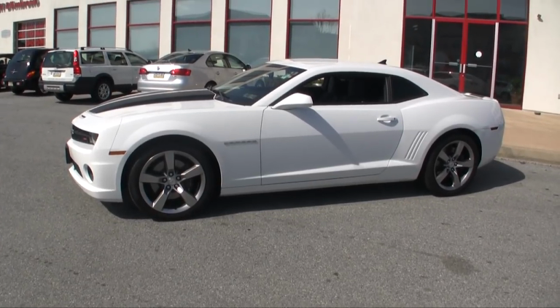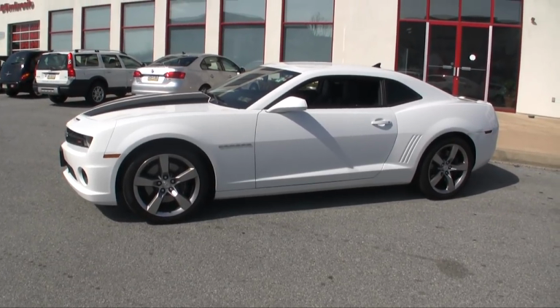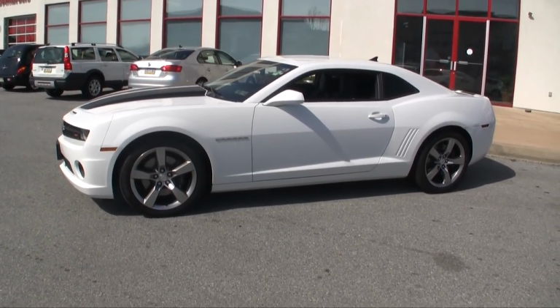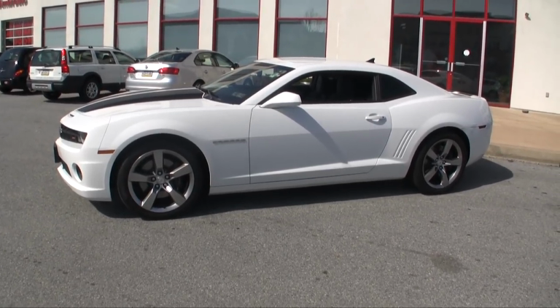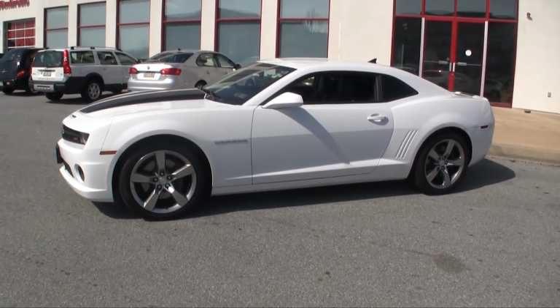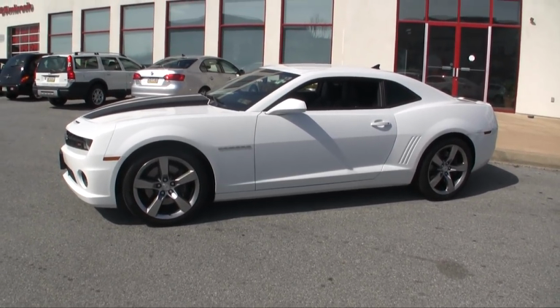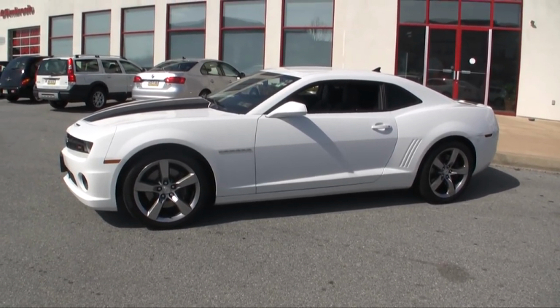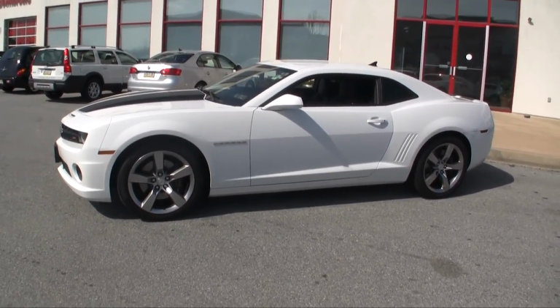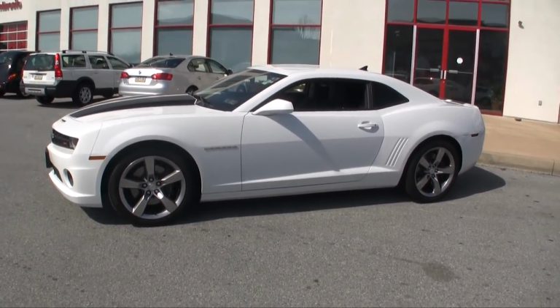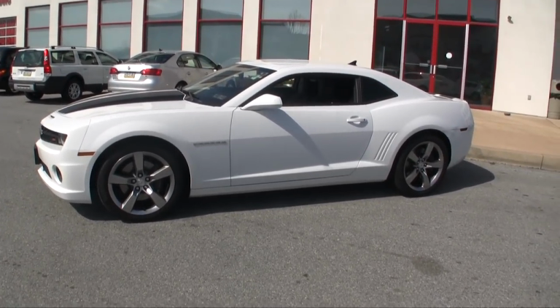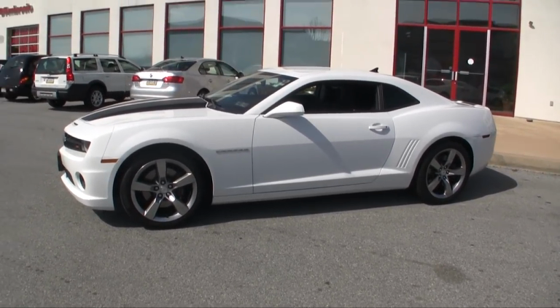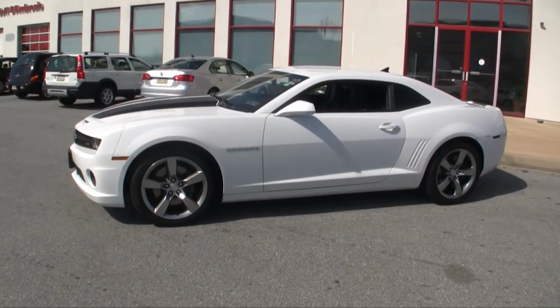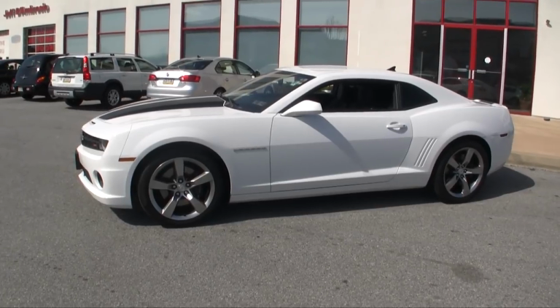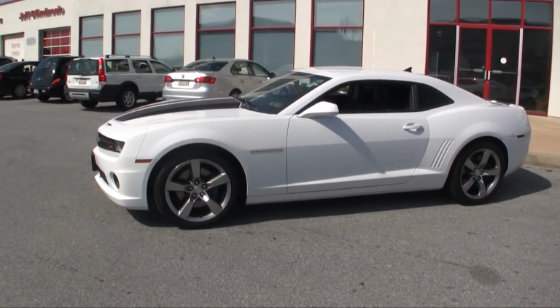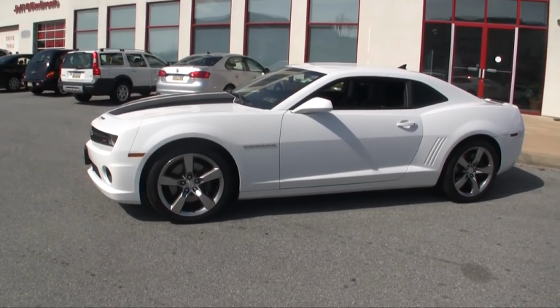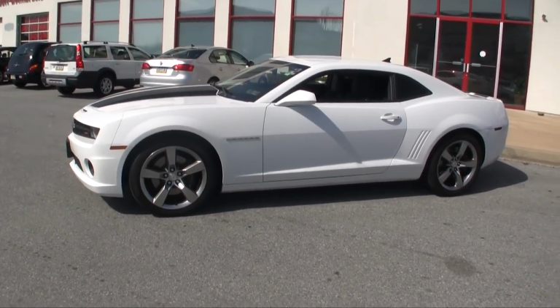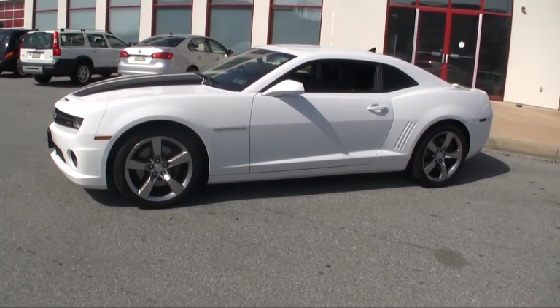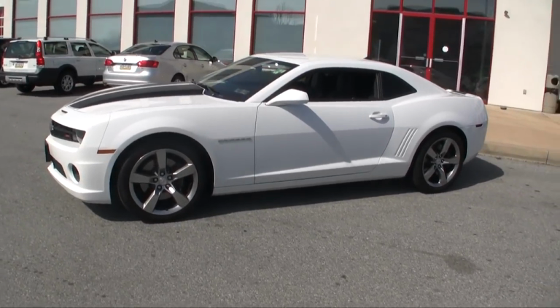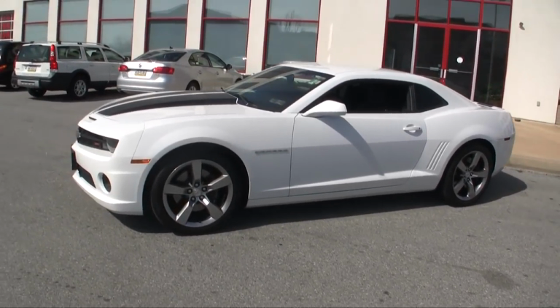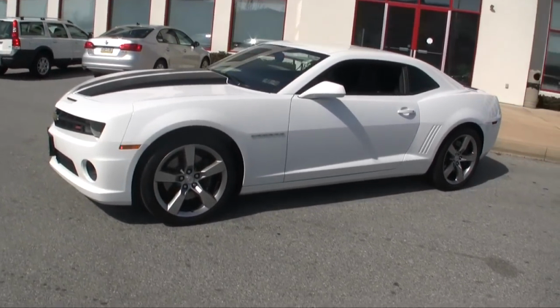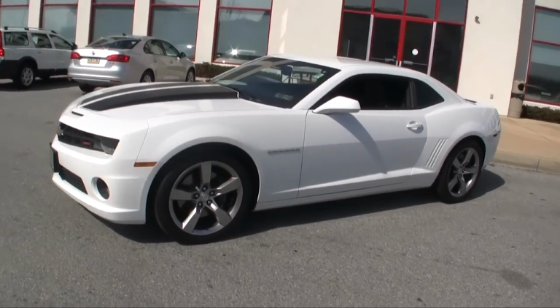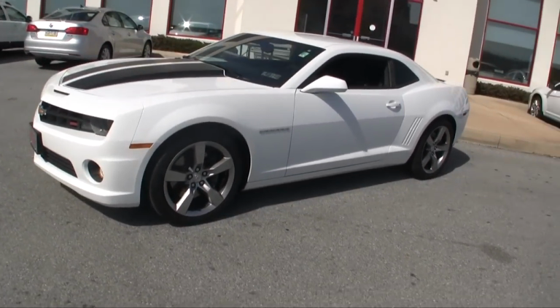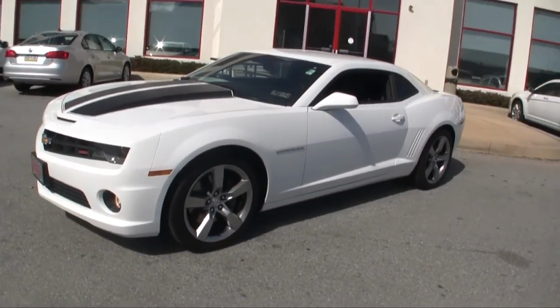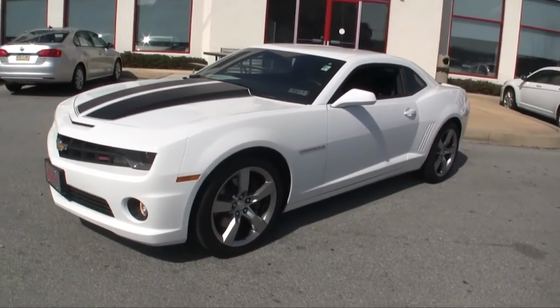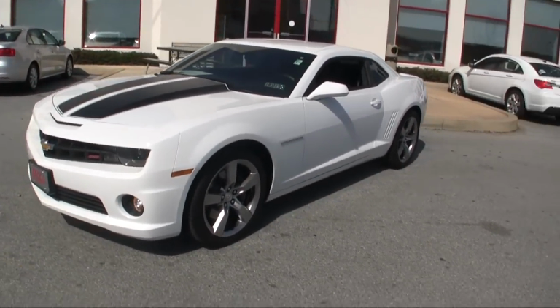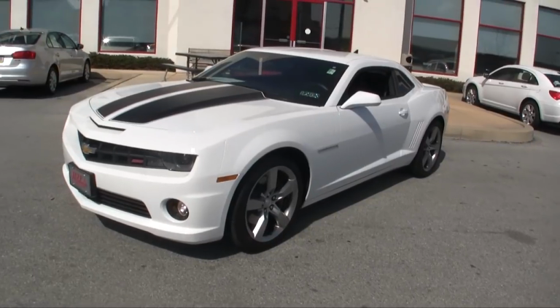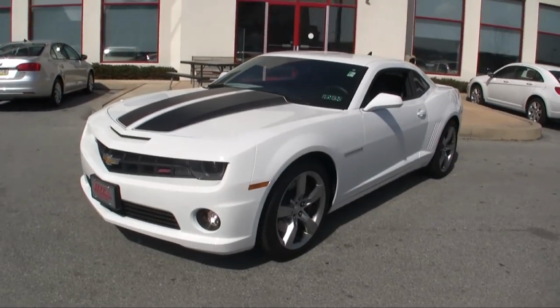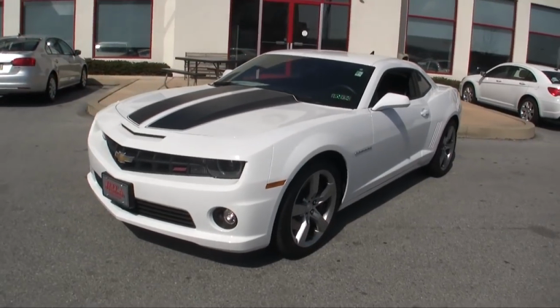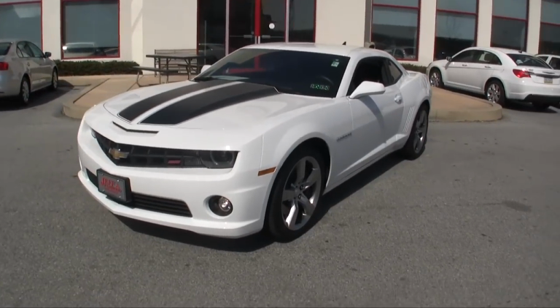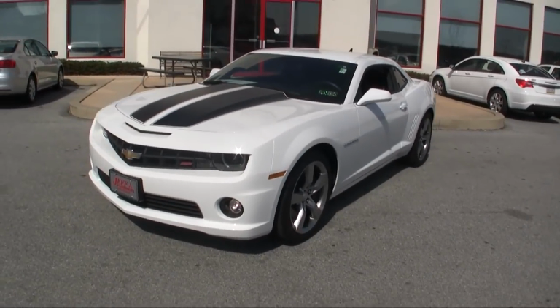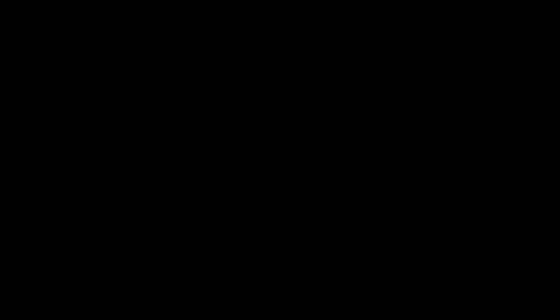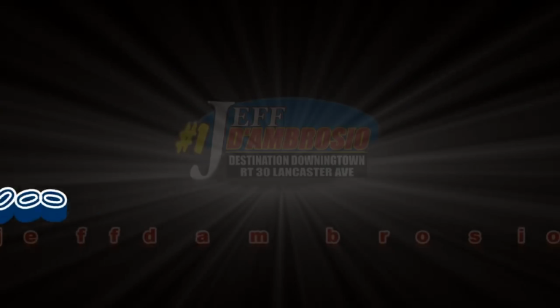It is priced to sell. We love the car, it's a beautiful car, but we want to sell it to you. Come test drive — special appointment — 484-593-5000.